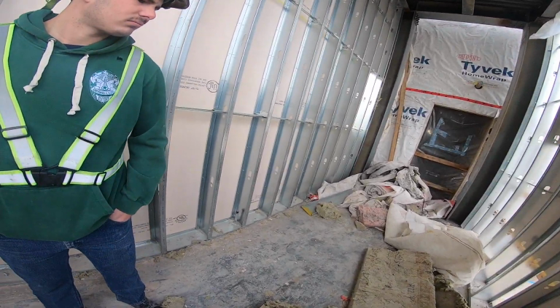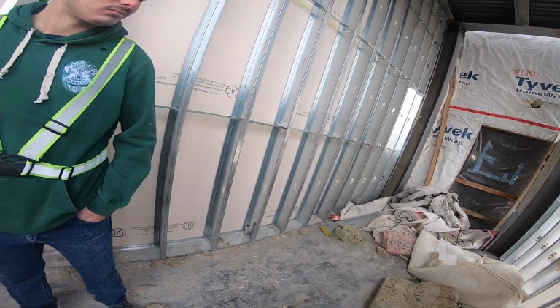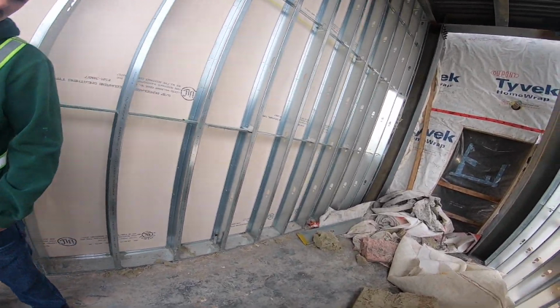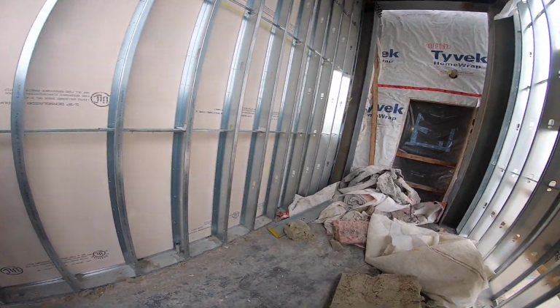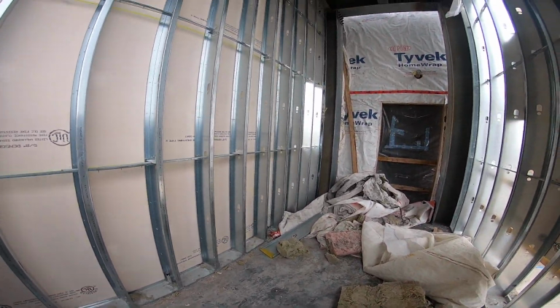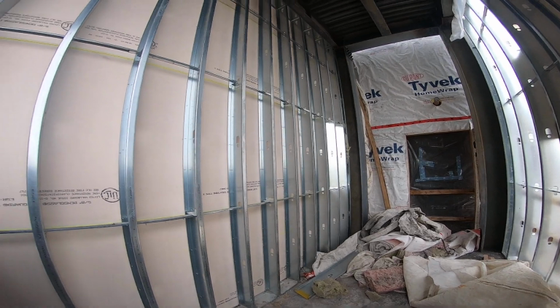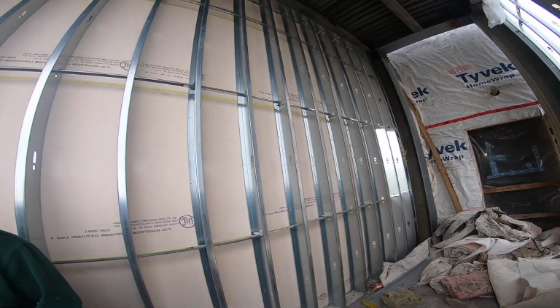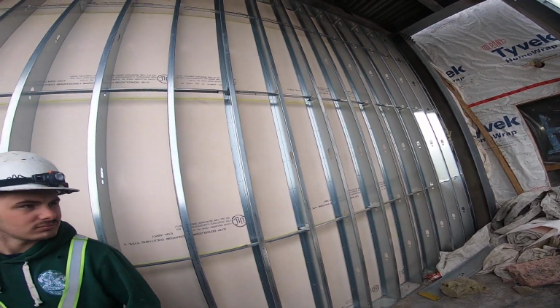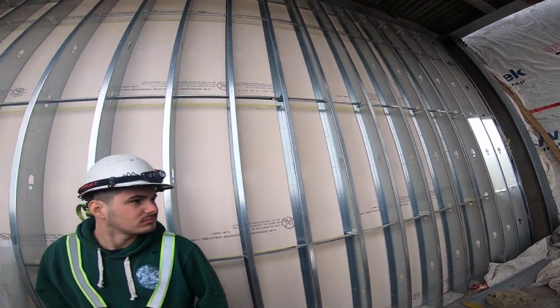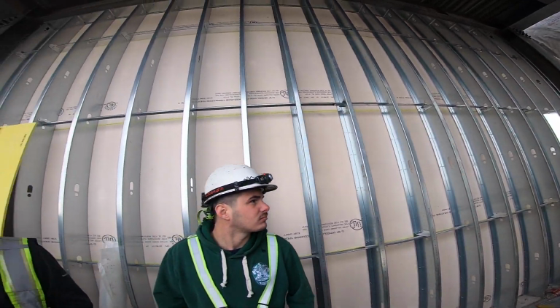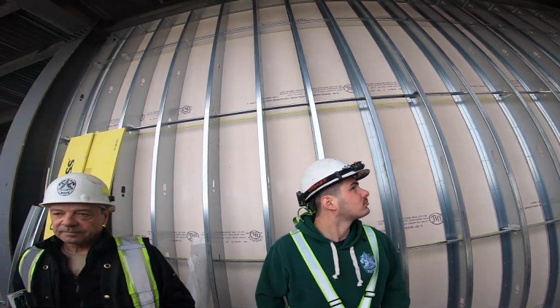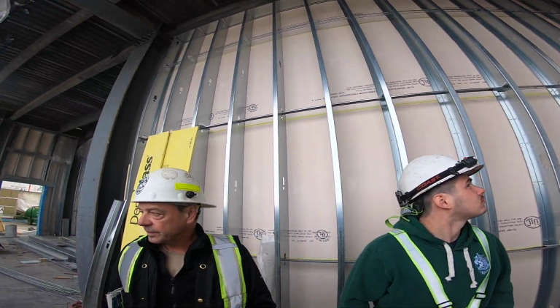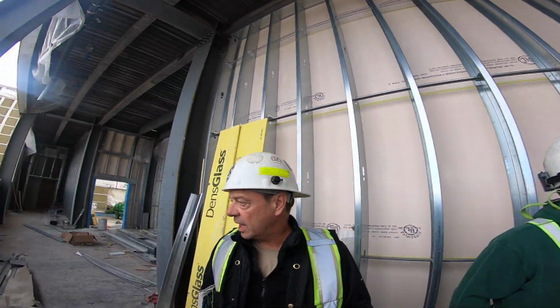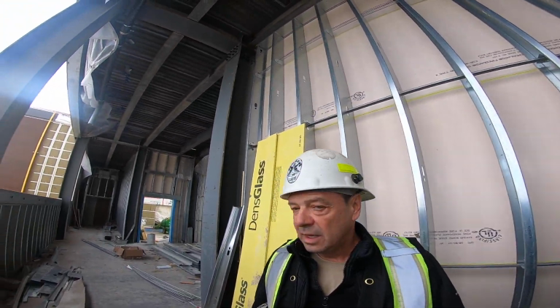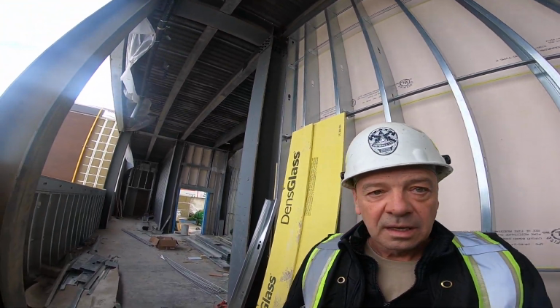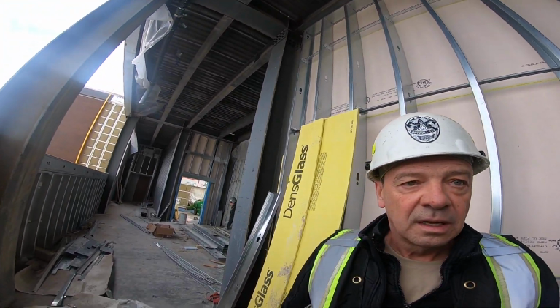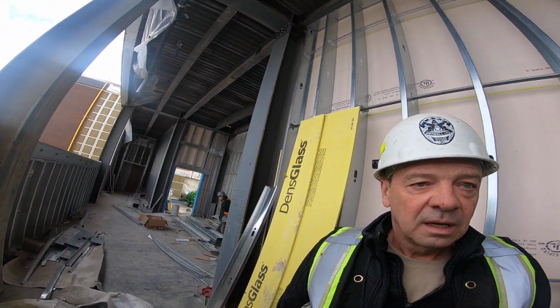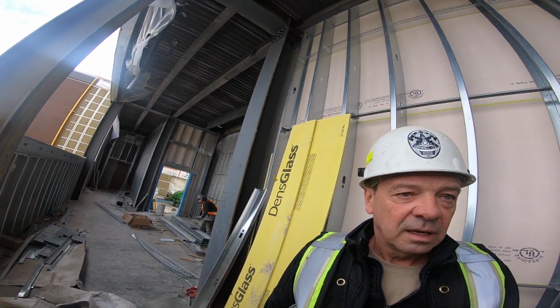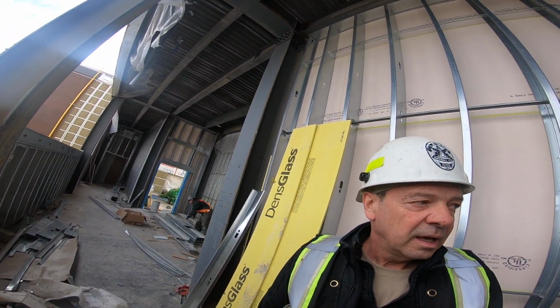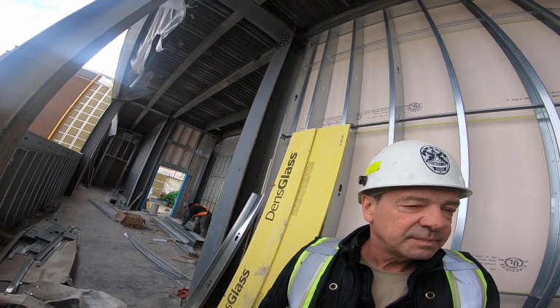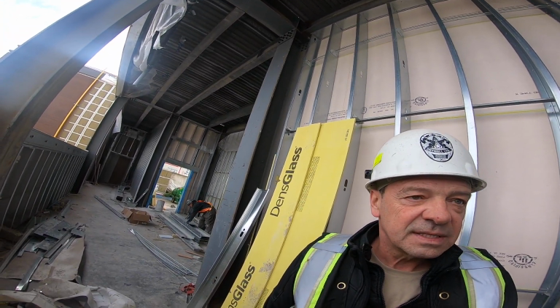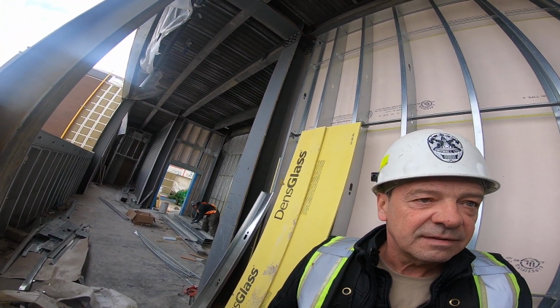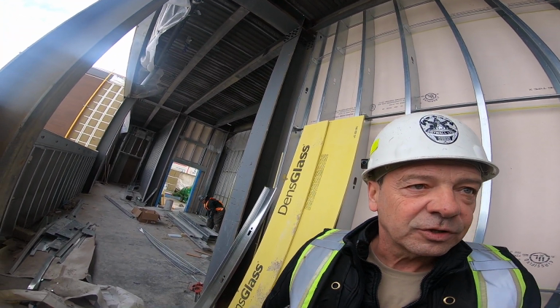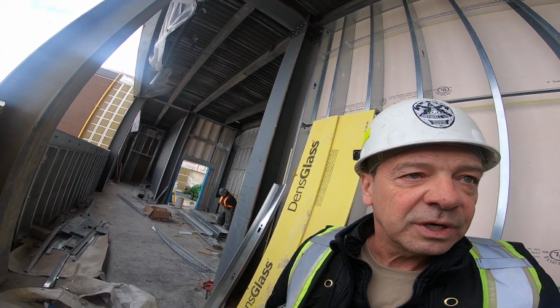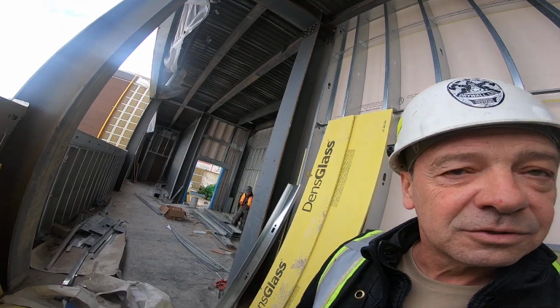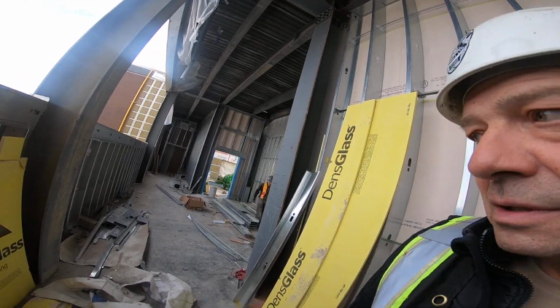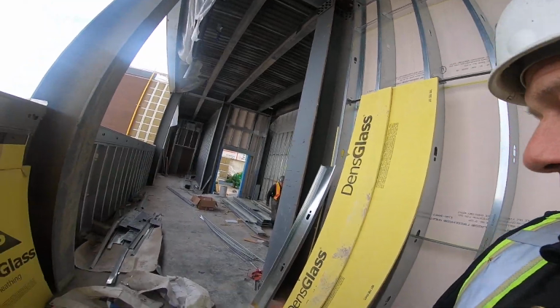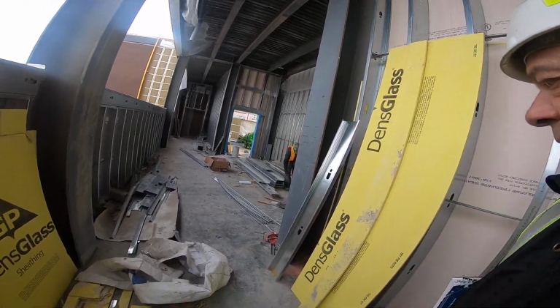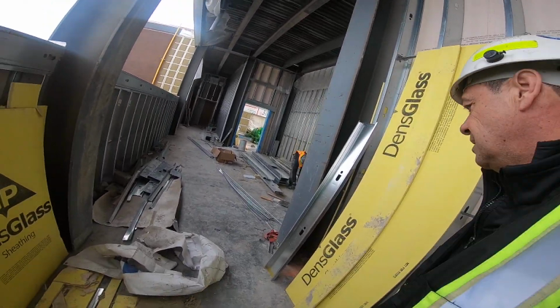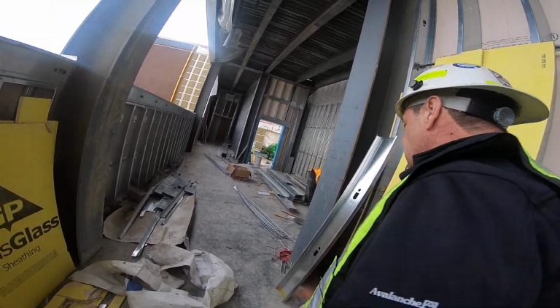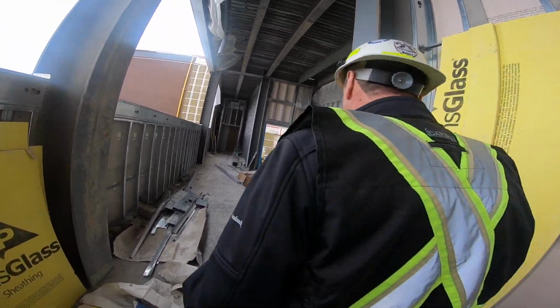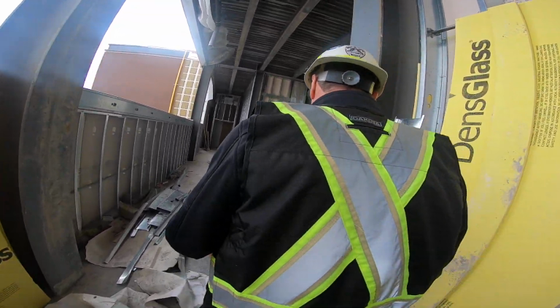I think that's about it for the bridge, eh? We can go to the tower. Expensive for the bridge — well, I would imagine that, eh?